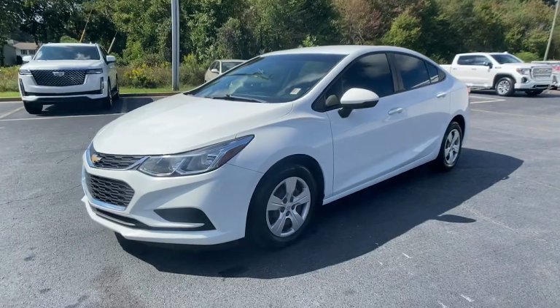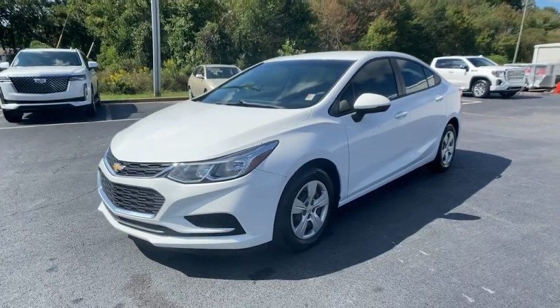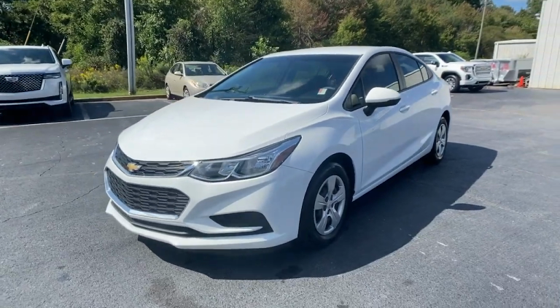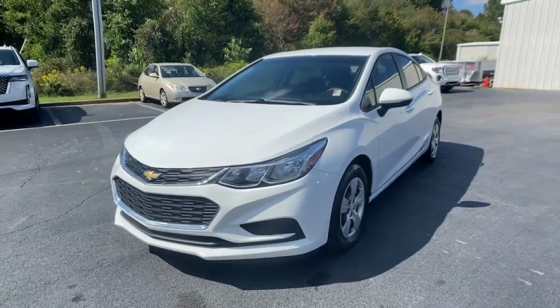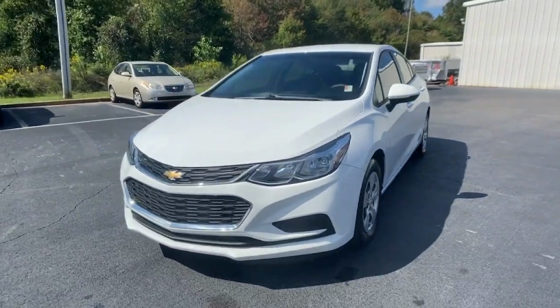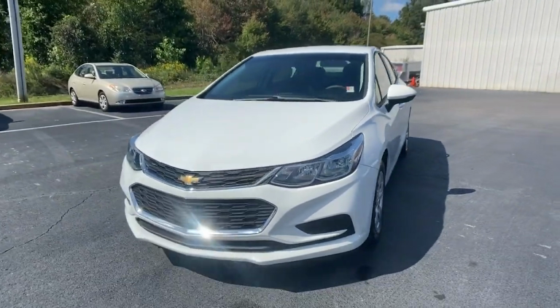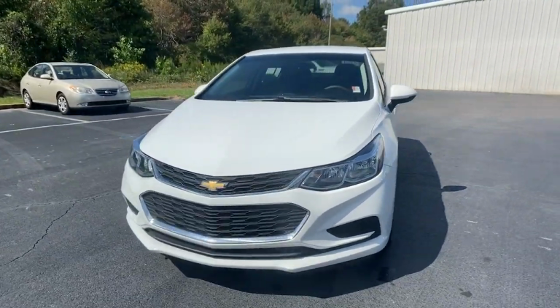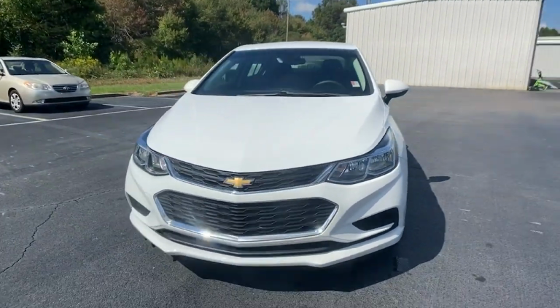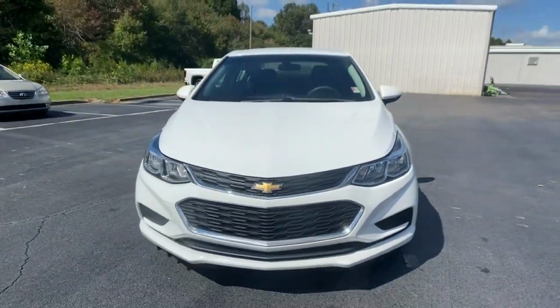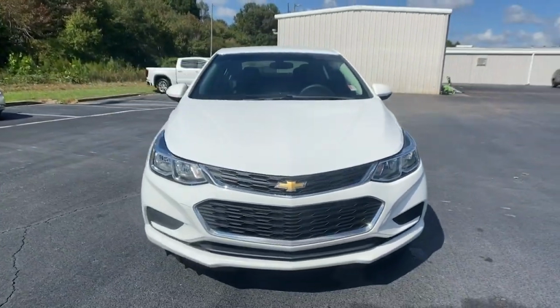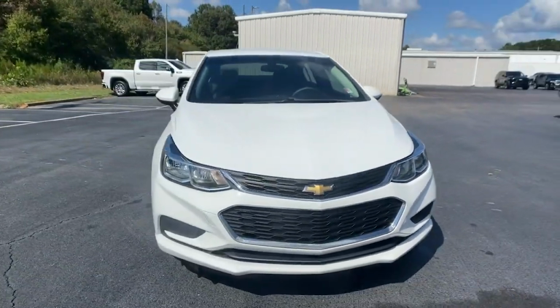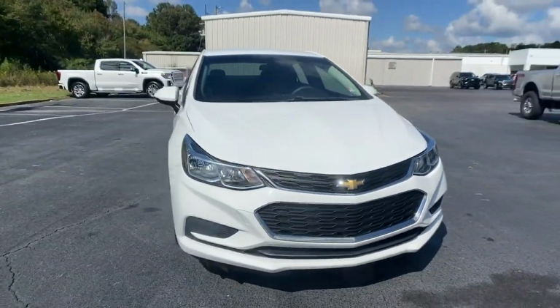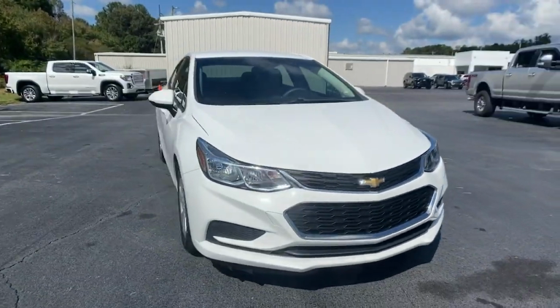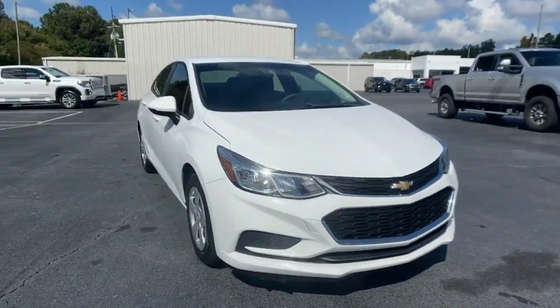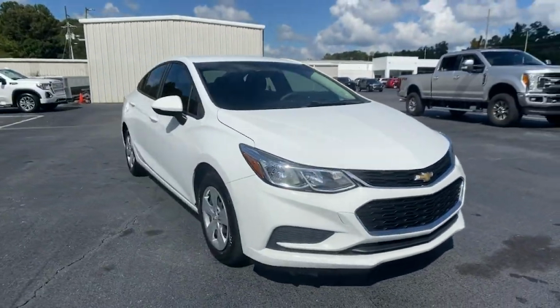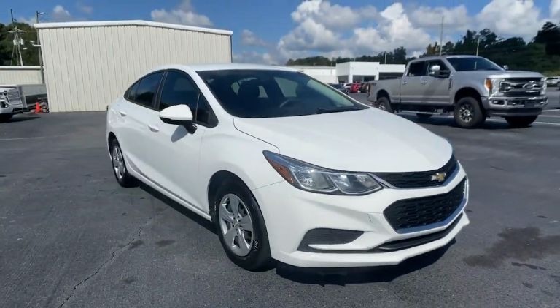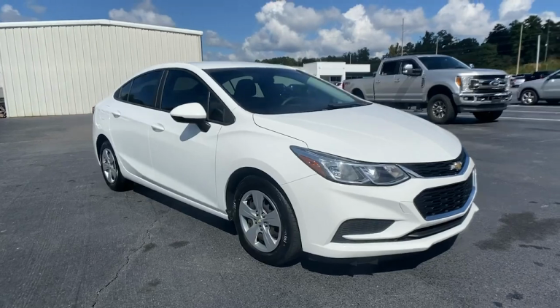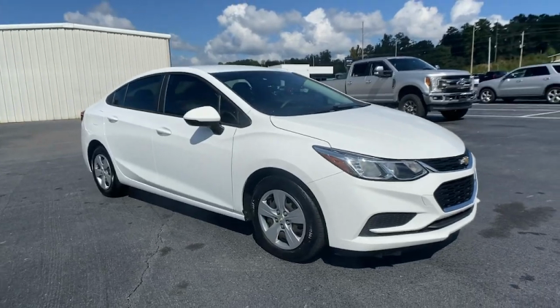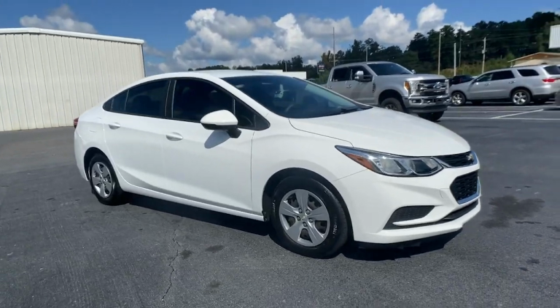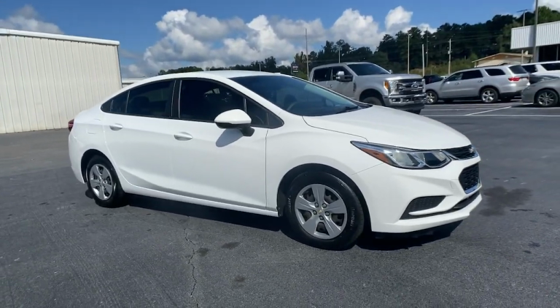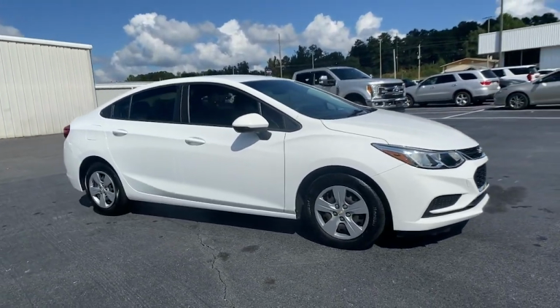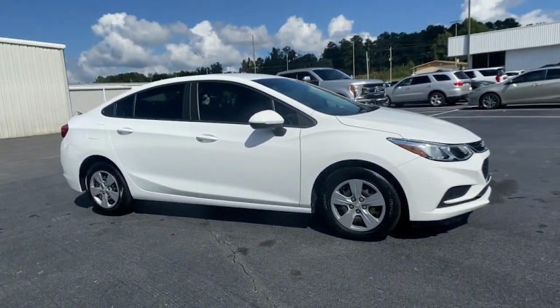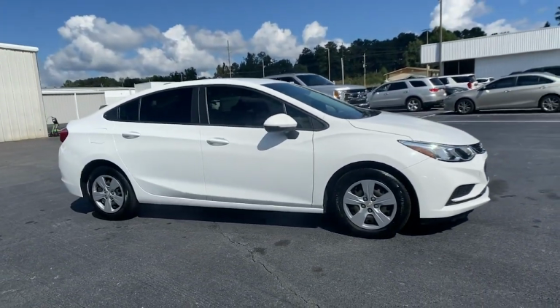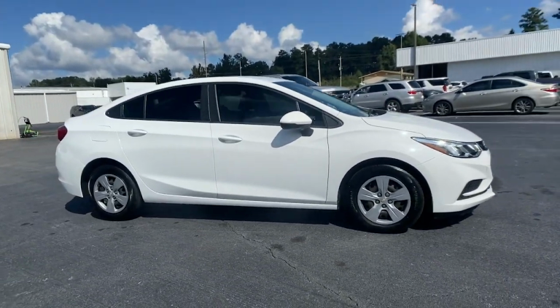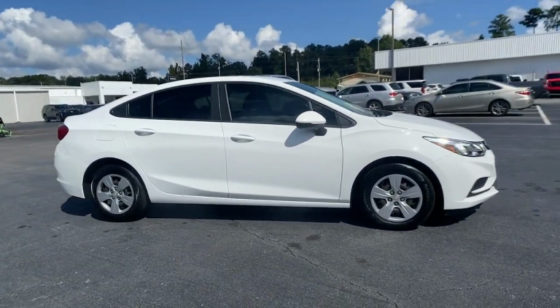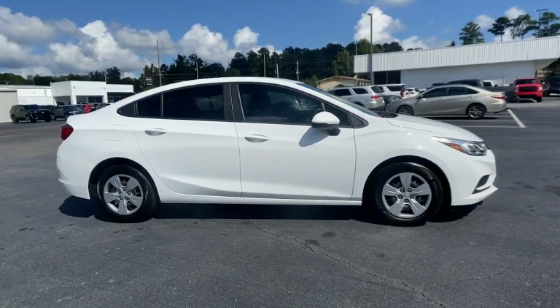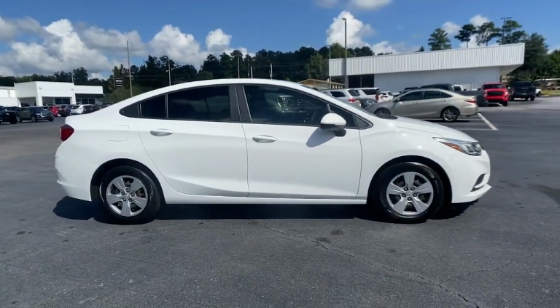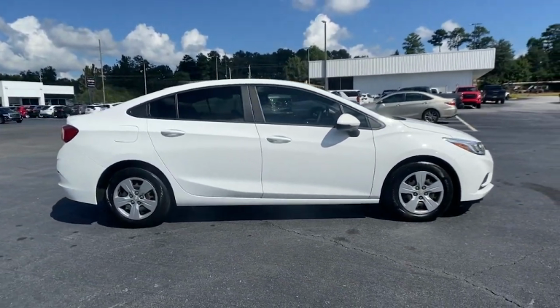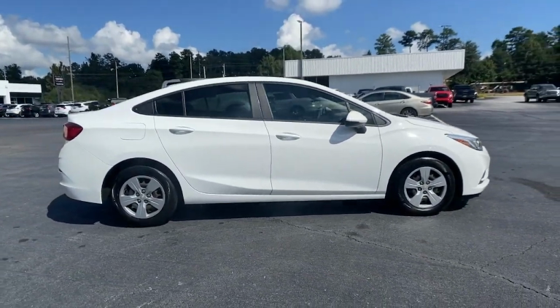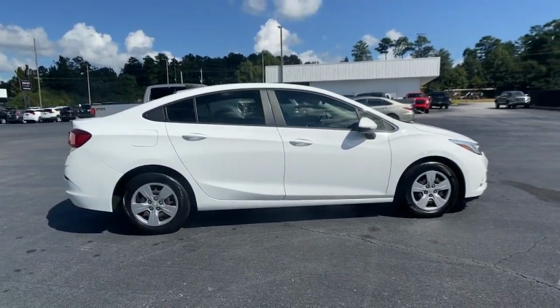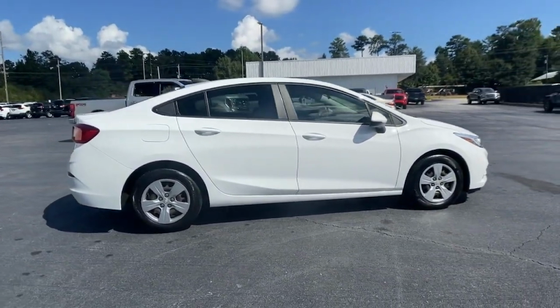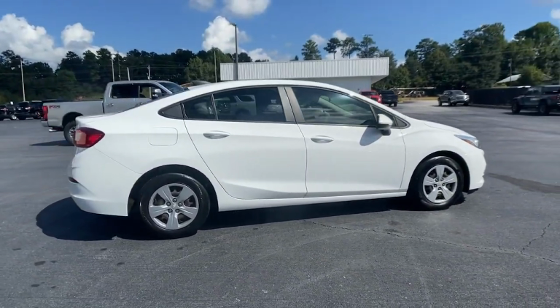Can you see yourself in the 2018 Chevrolet Cruze? With less than 45,000 miles on the odometer, this vehicle stands out from the rest.